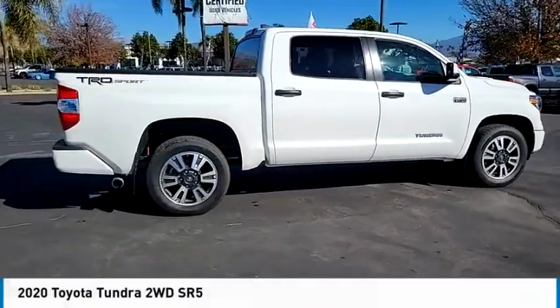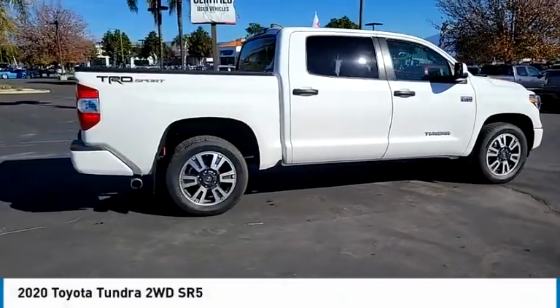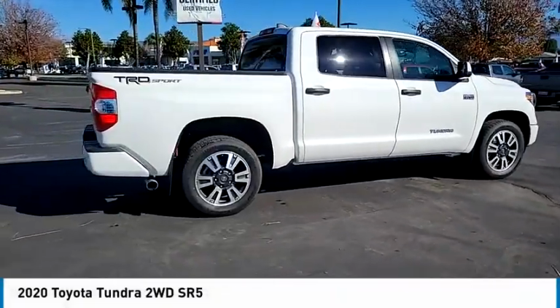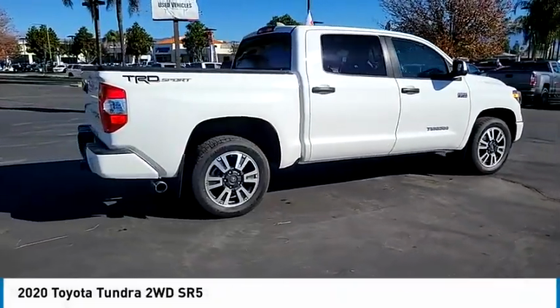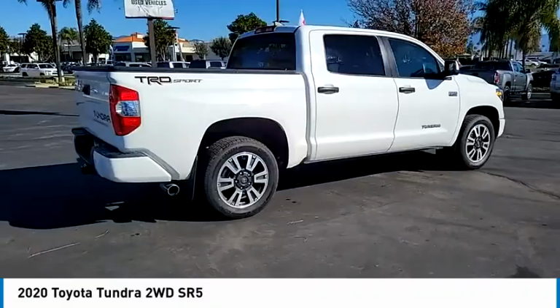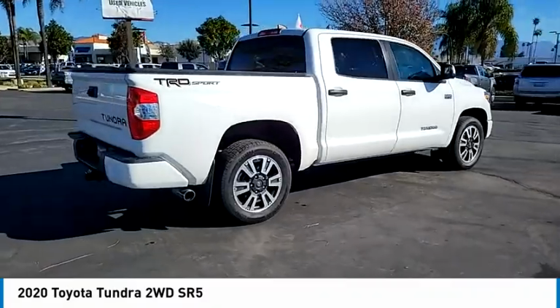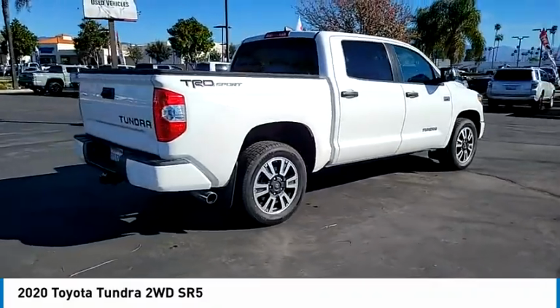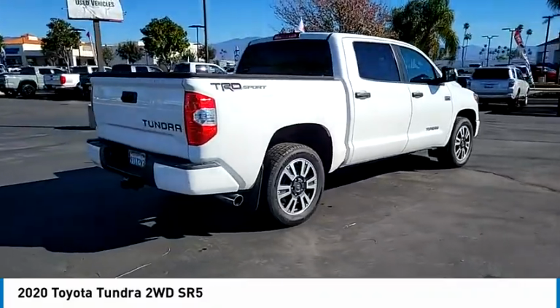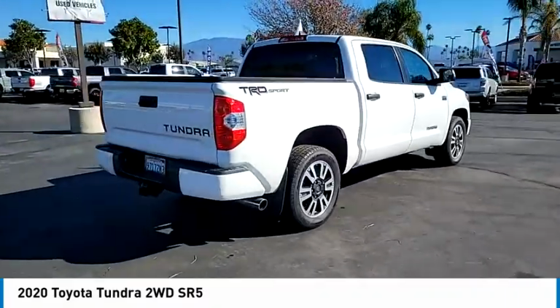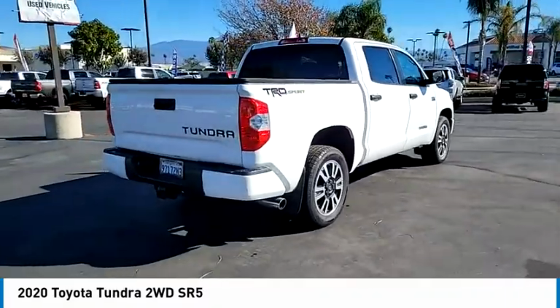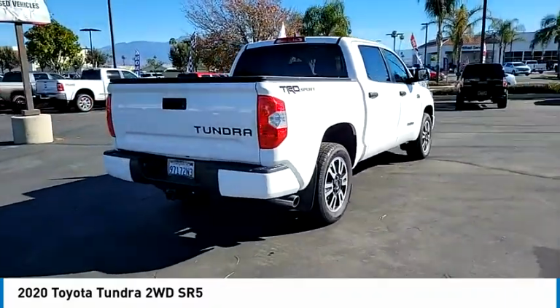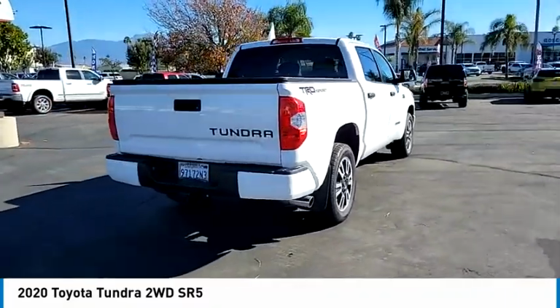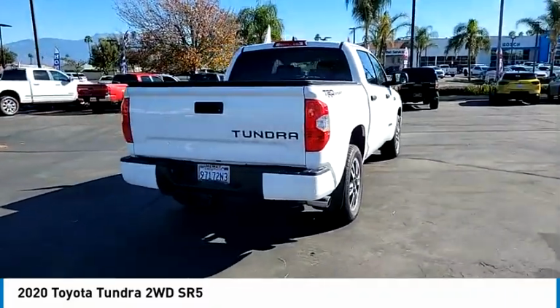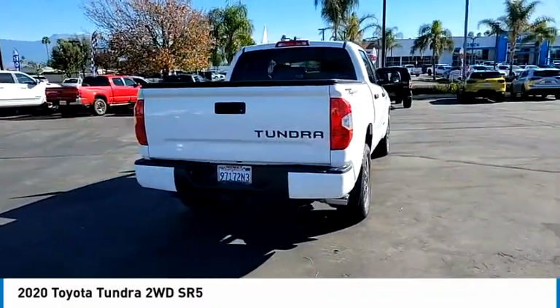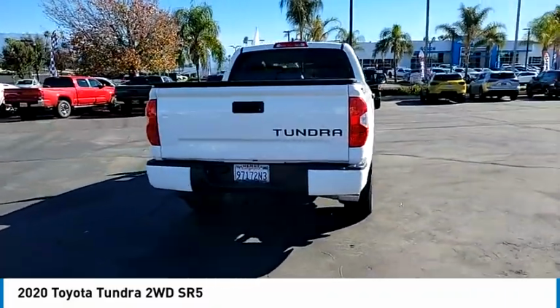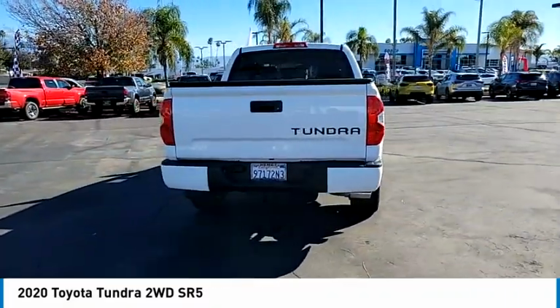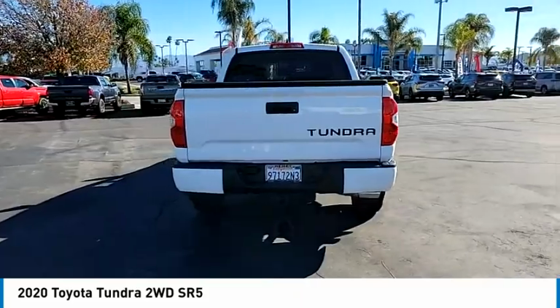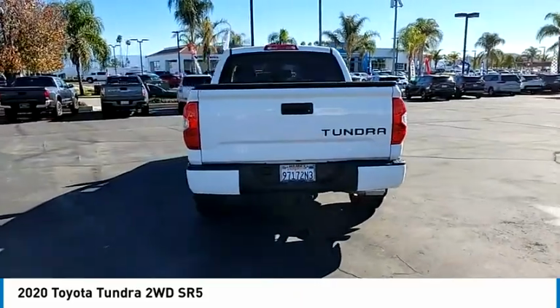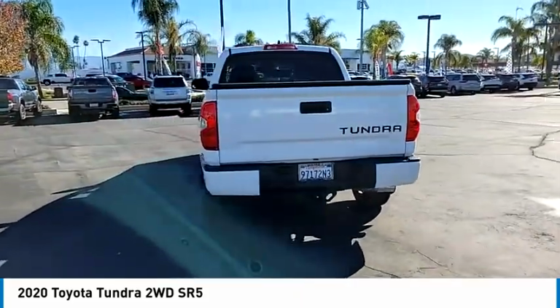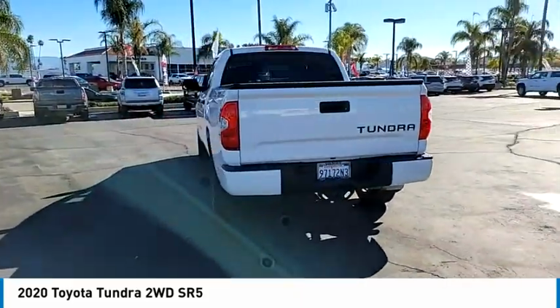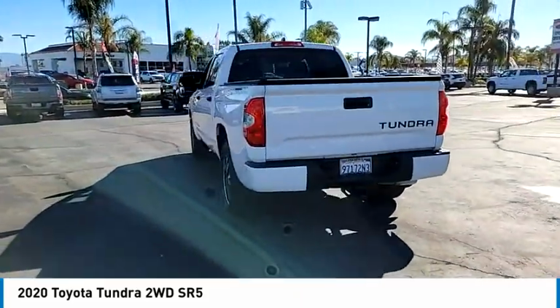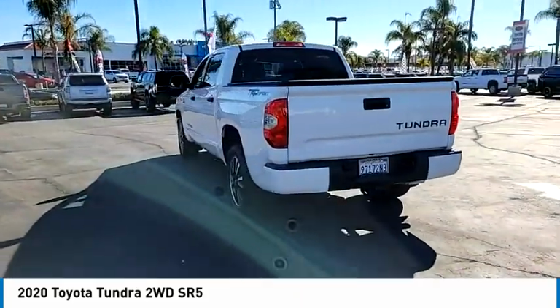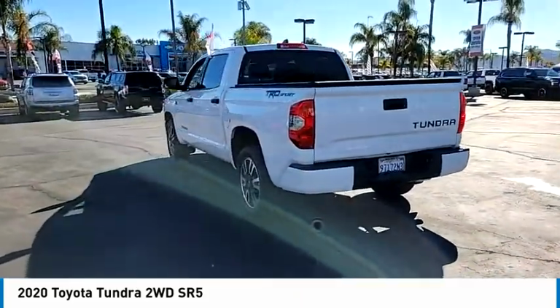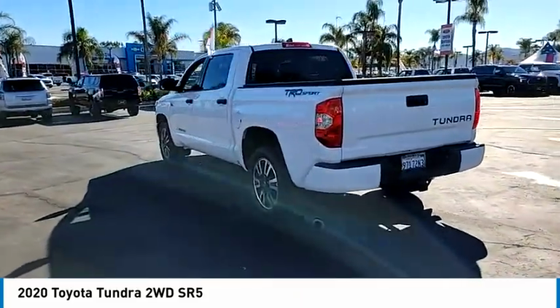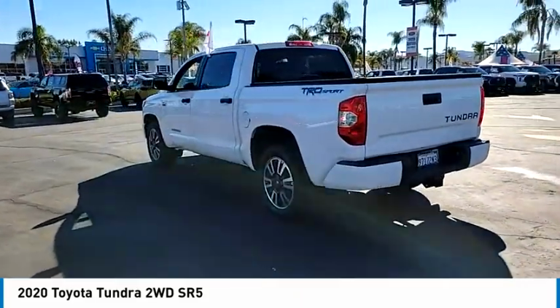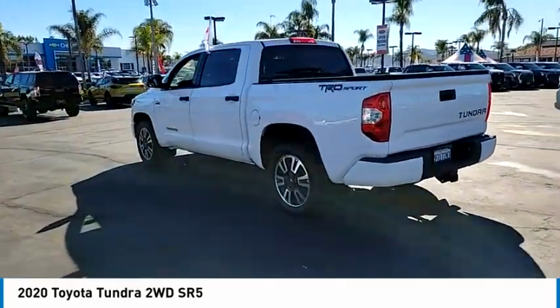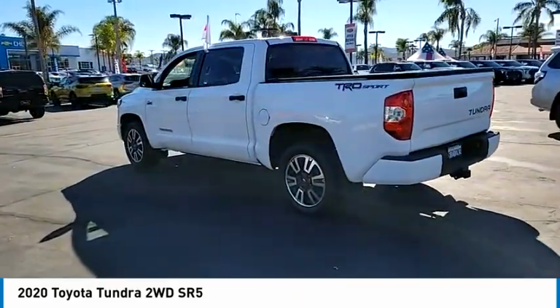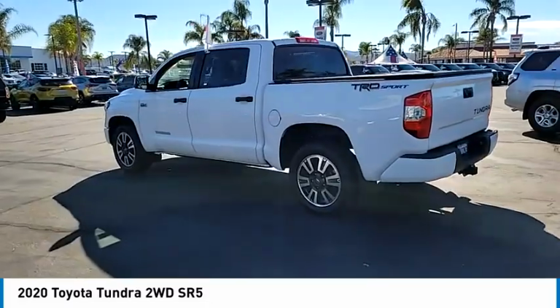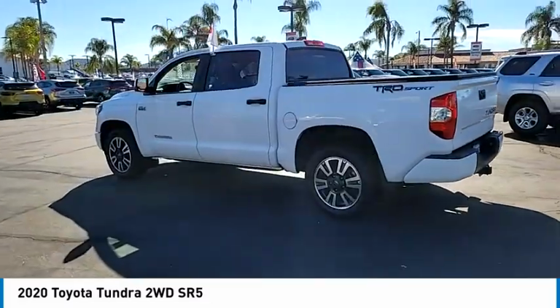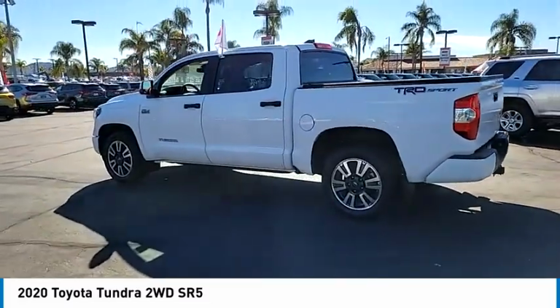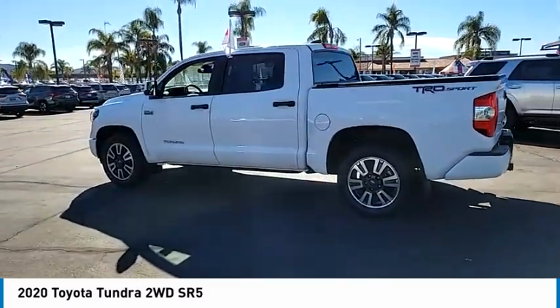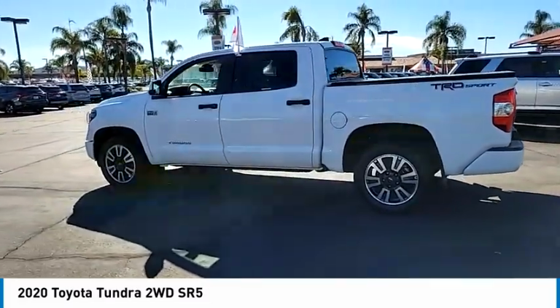Looking for the right vehicle? Check out the 2020 Tundra. Tundra has a number of unique features useful for those using it as a work truck, including extra large door handles, a deck rail system, and an integrated tow hitch.